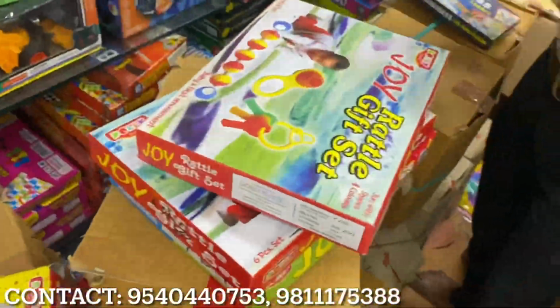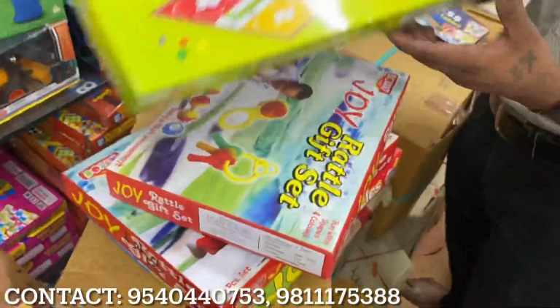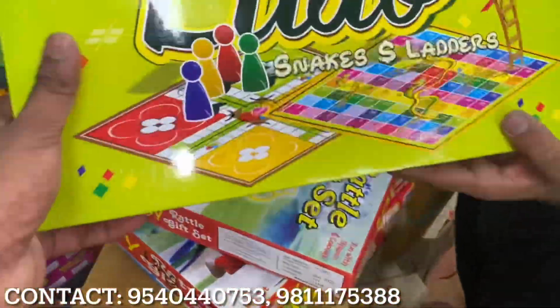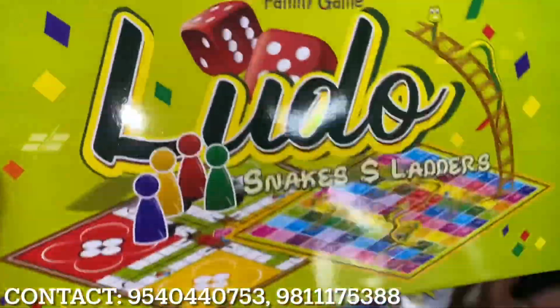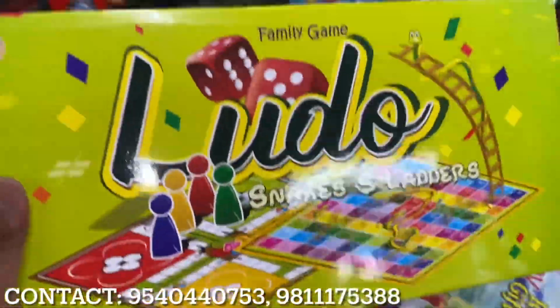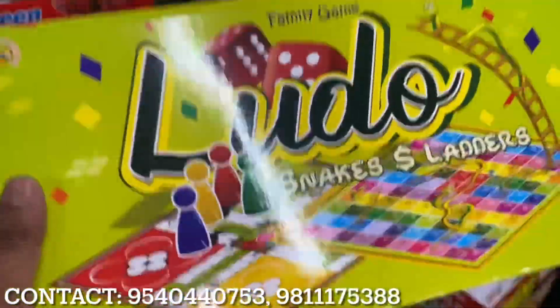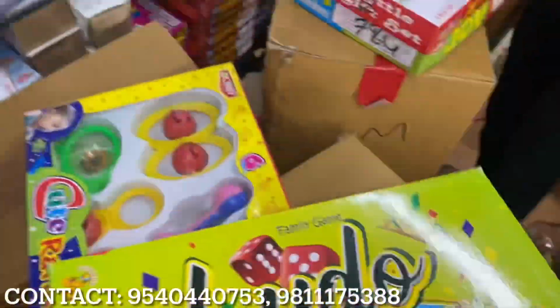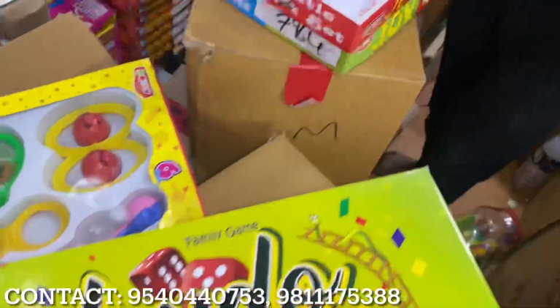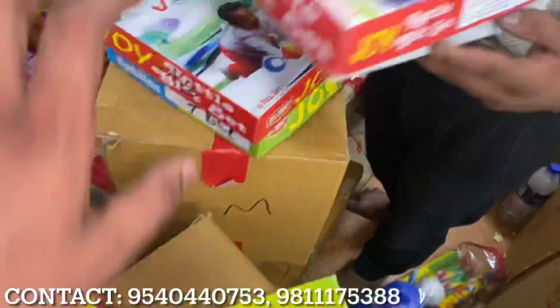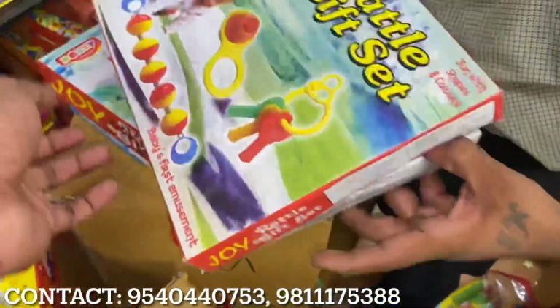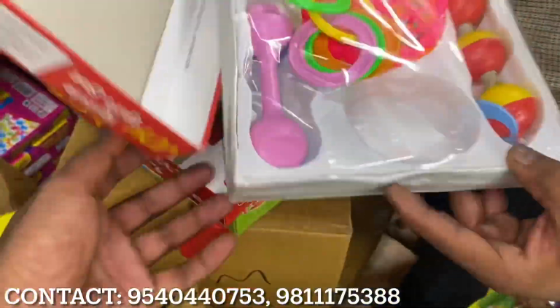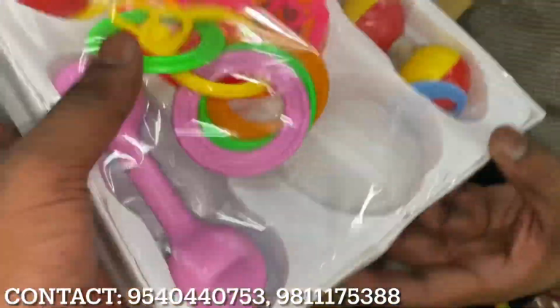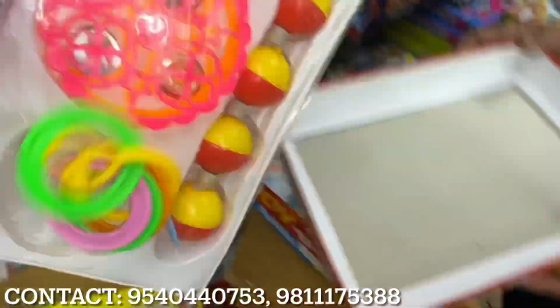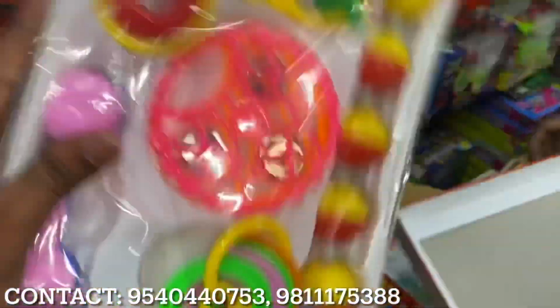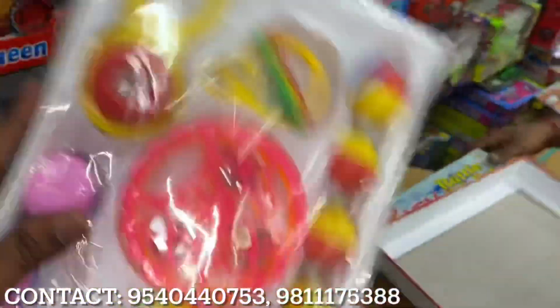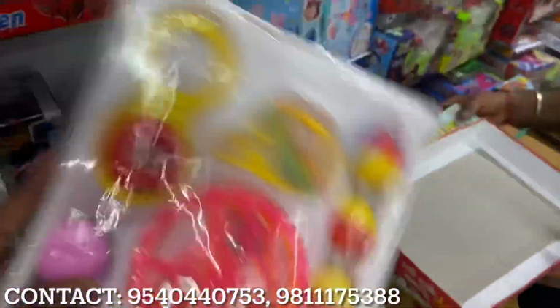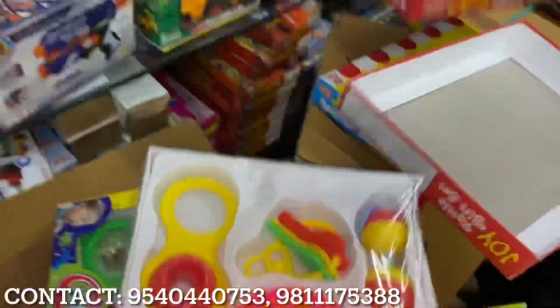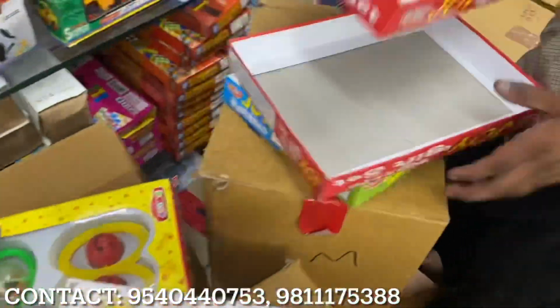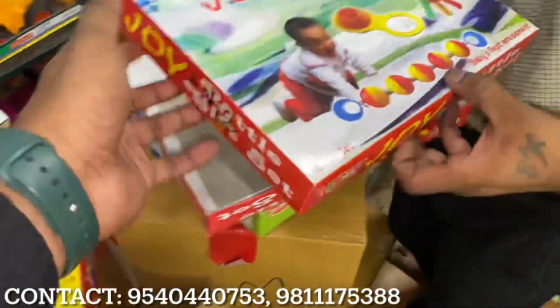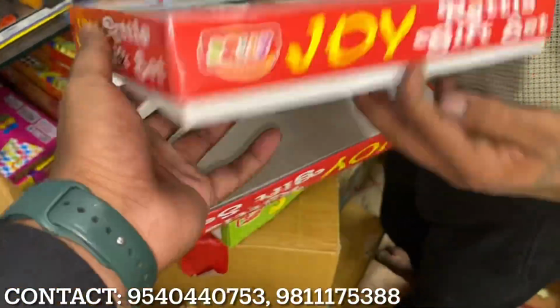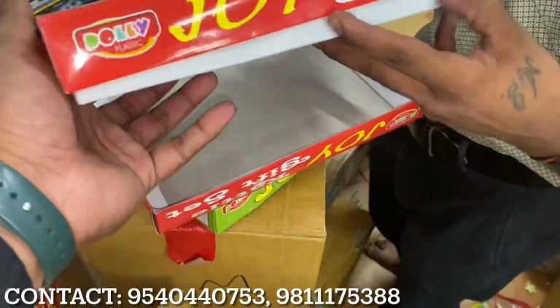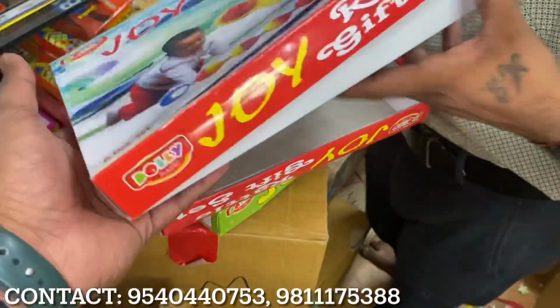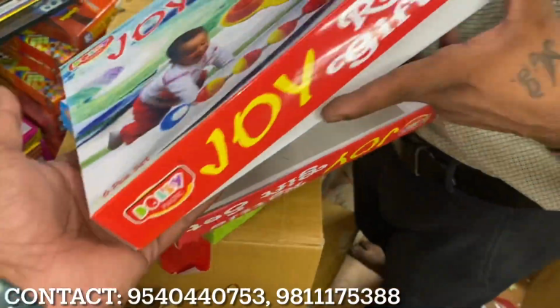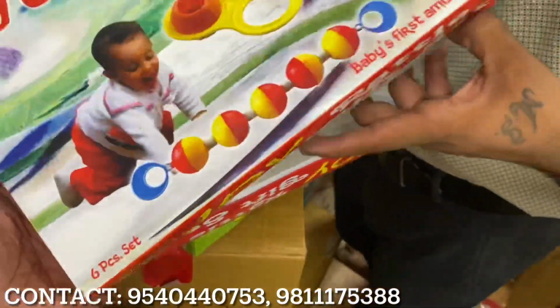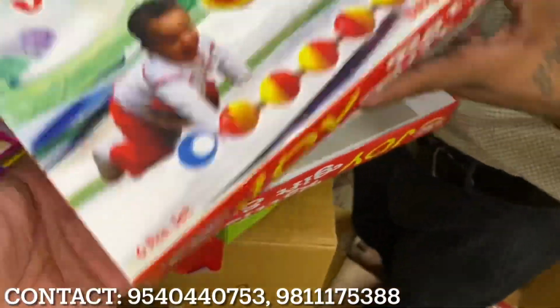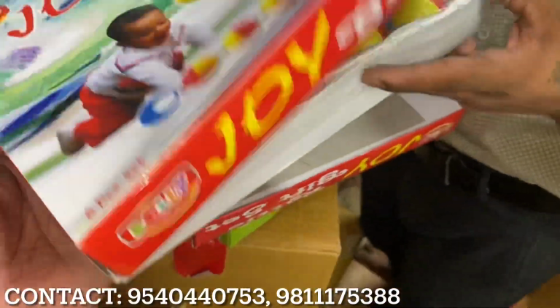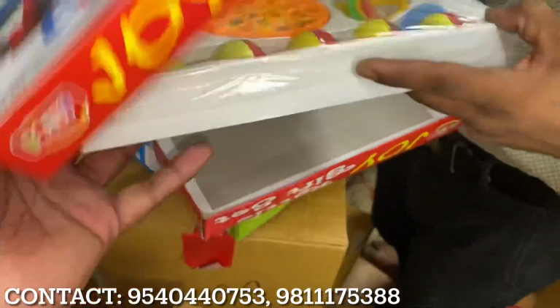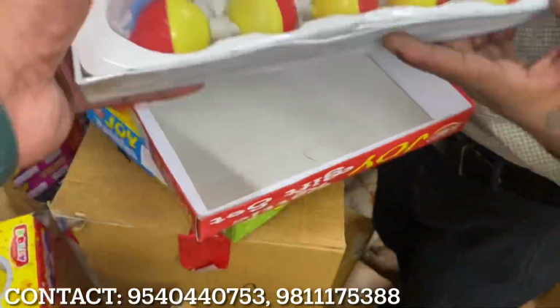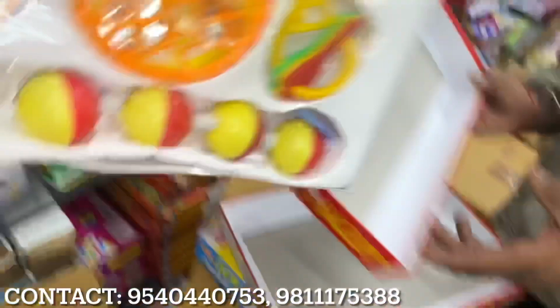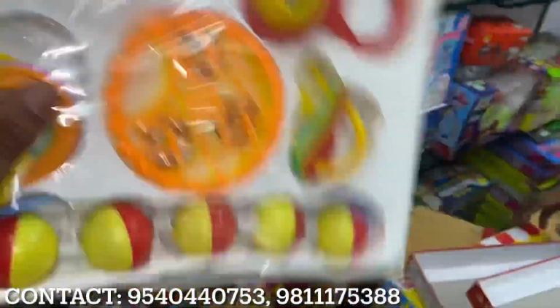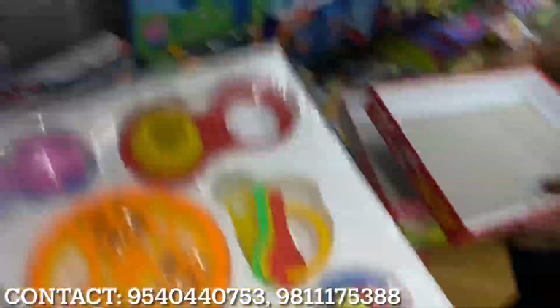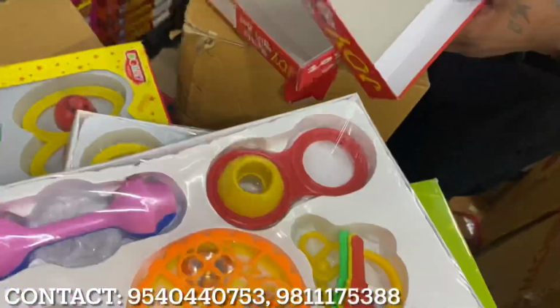If you need a simple loot or snake and ladder, that will also be available. The rental set will be available at 60 rupees. Quality is also available. You guys will find so many brands here.